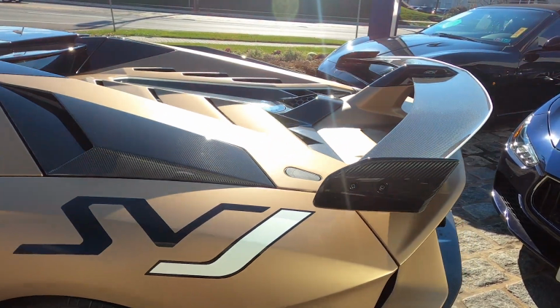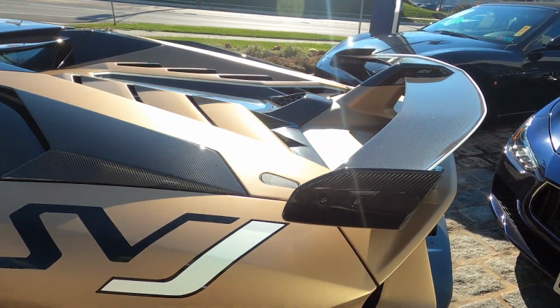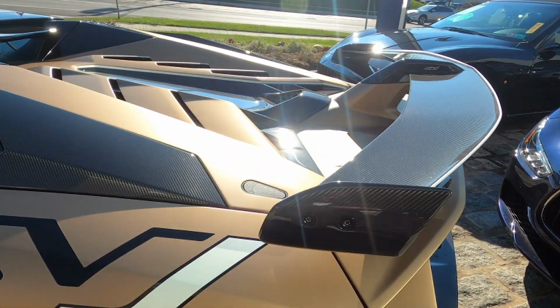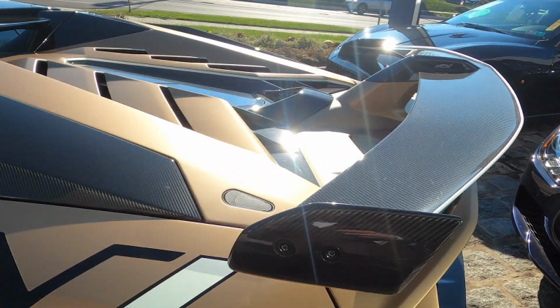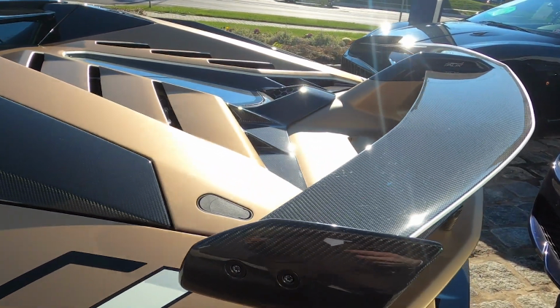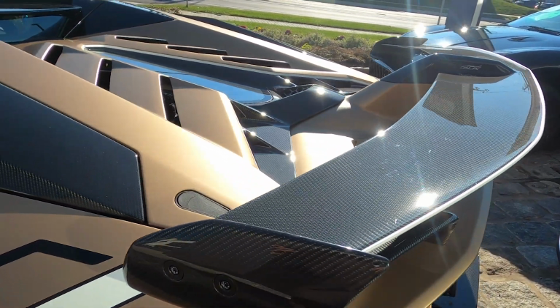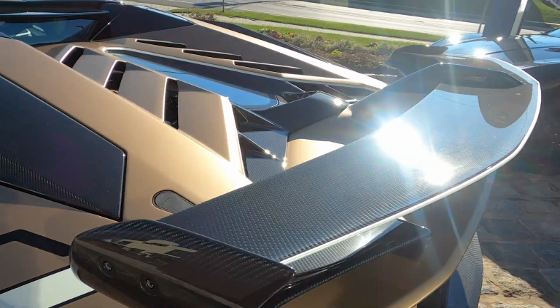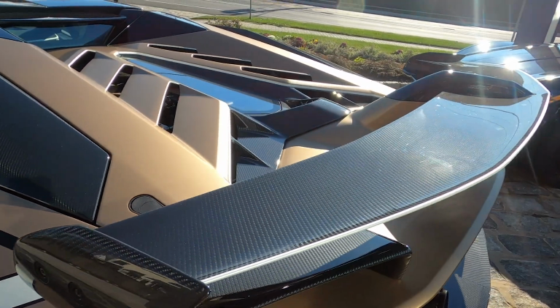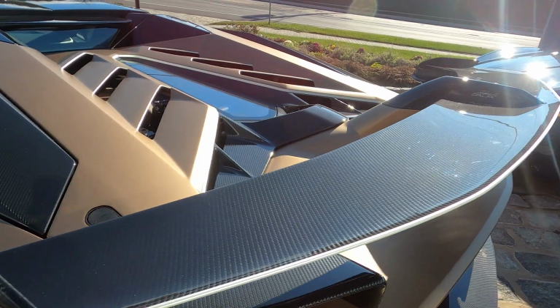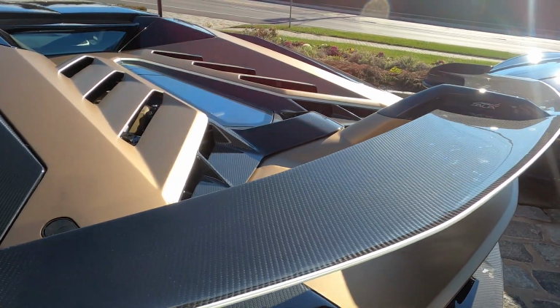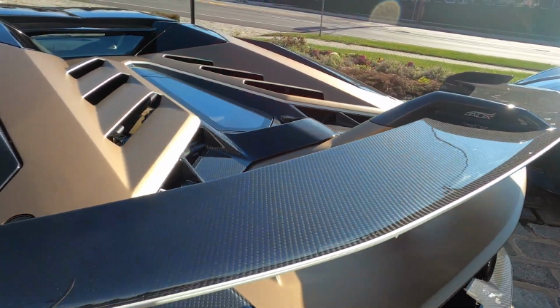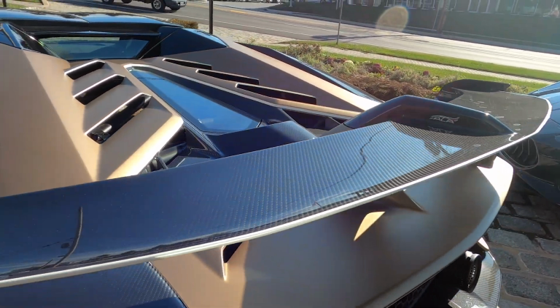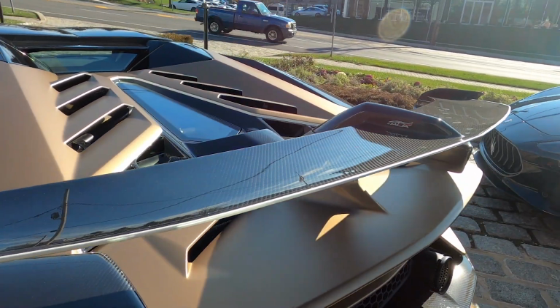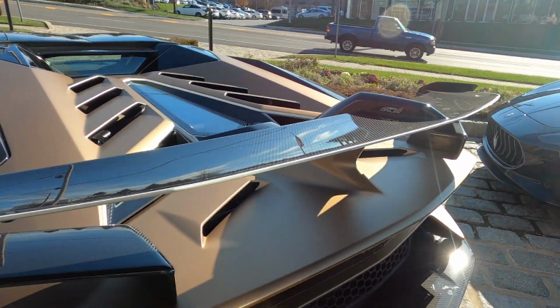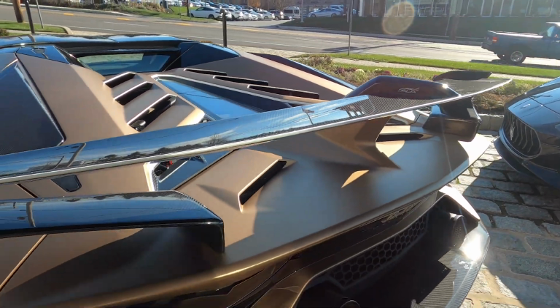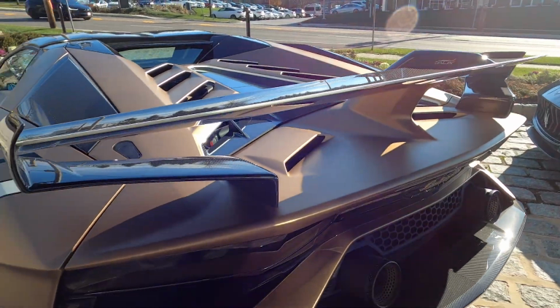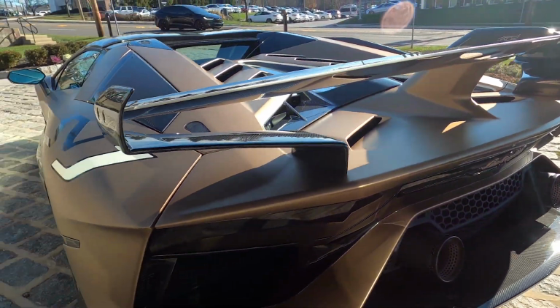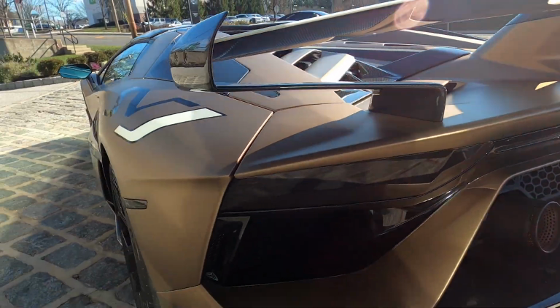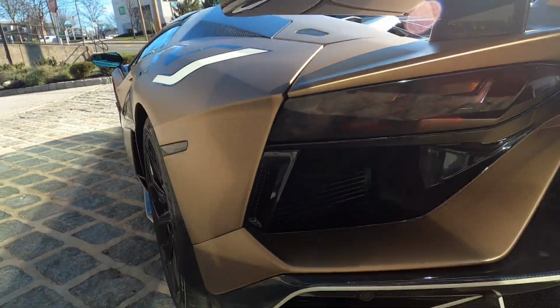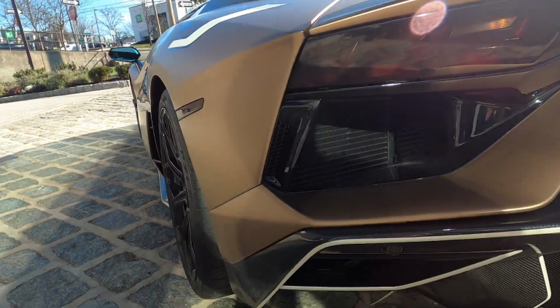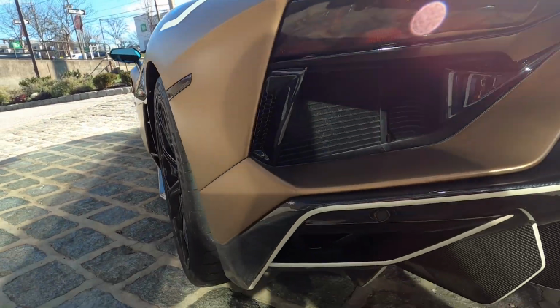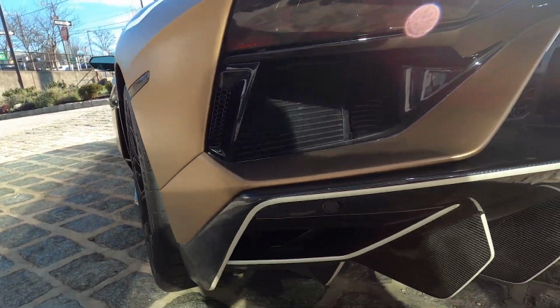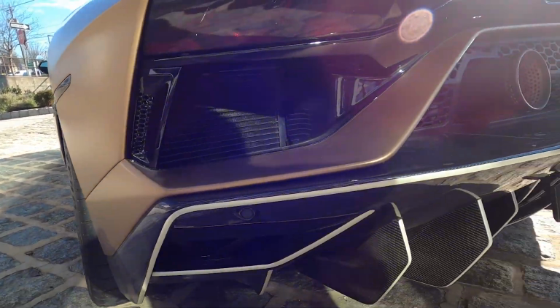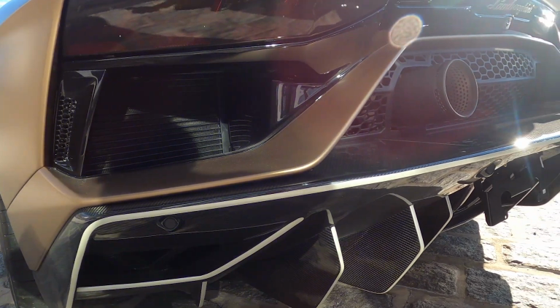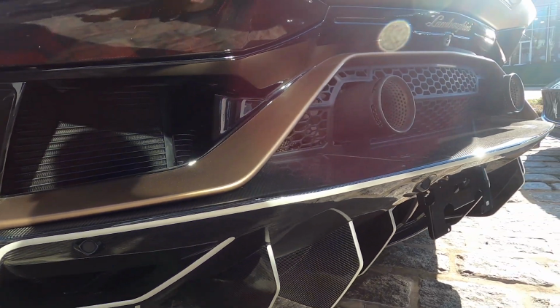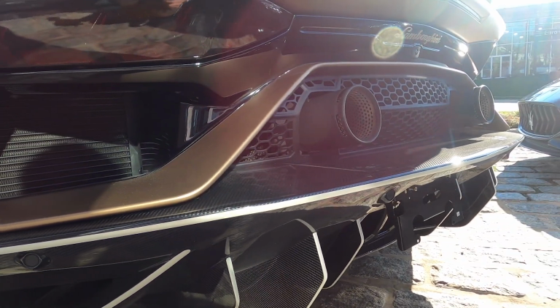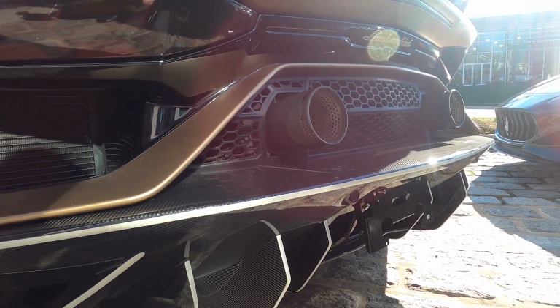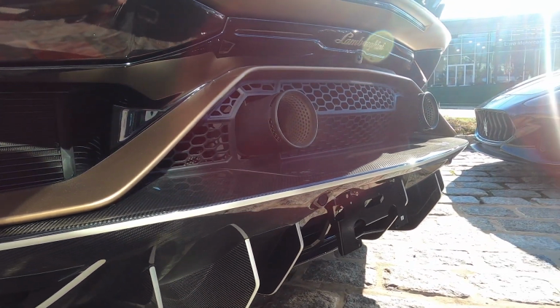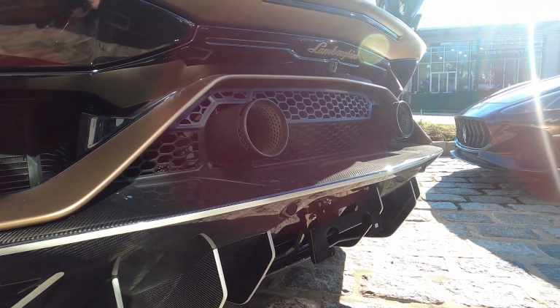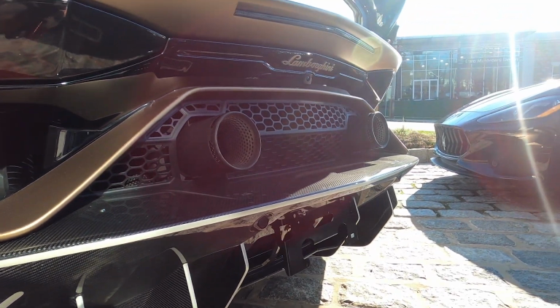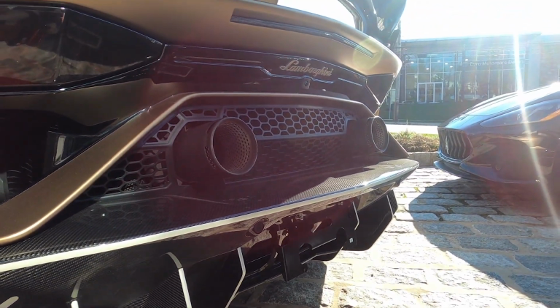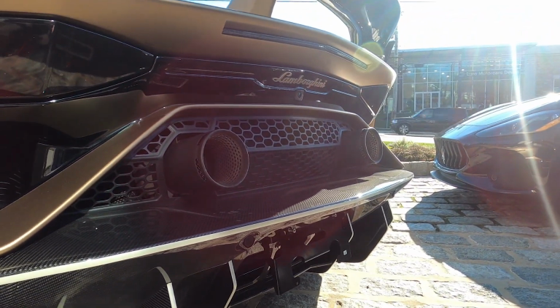The spoiler, rear diffuser, and bumper are finished in shiny carbon.